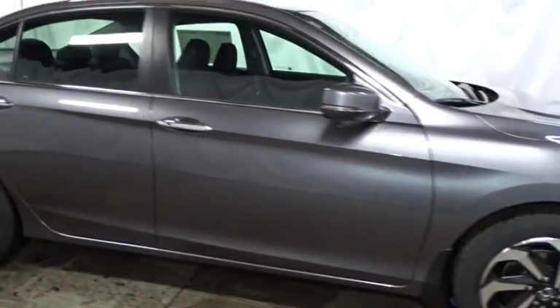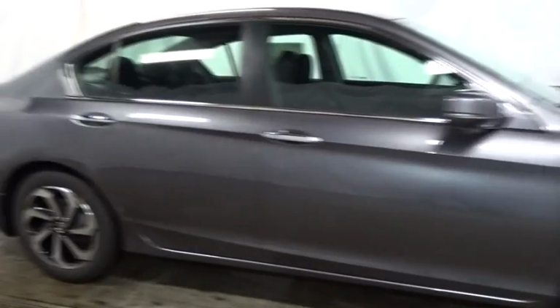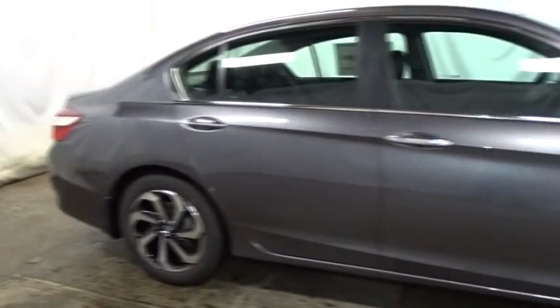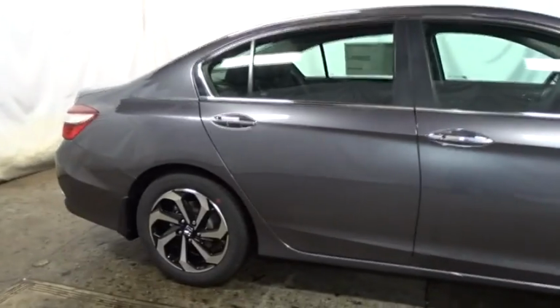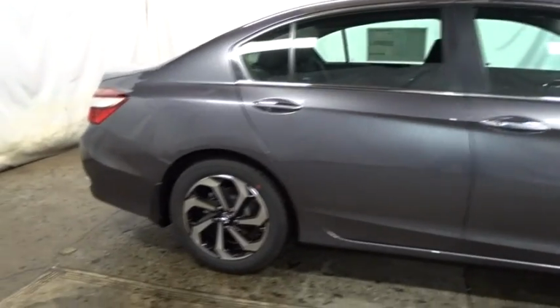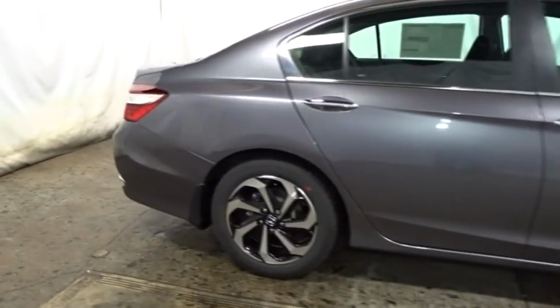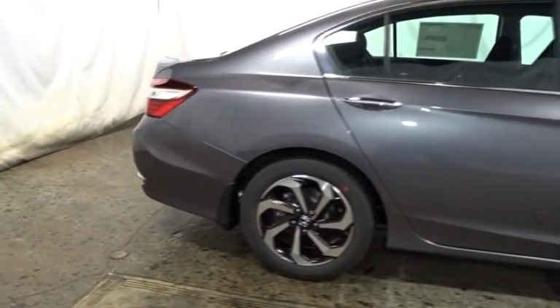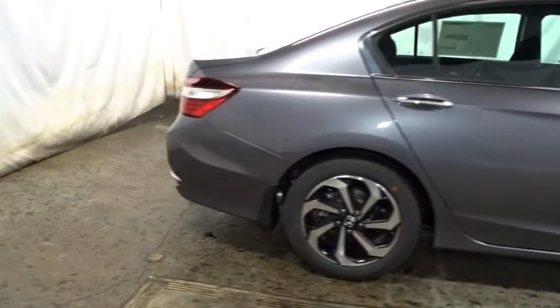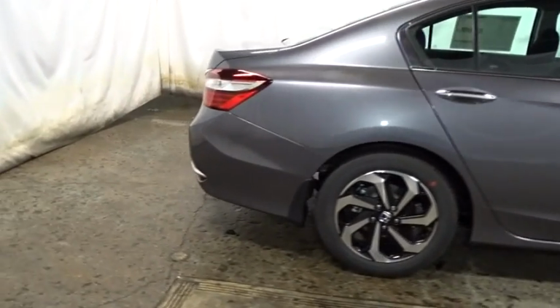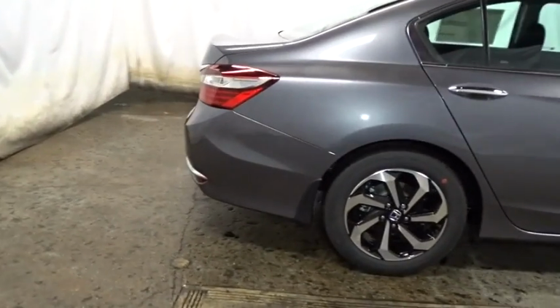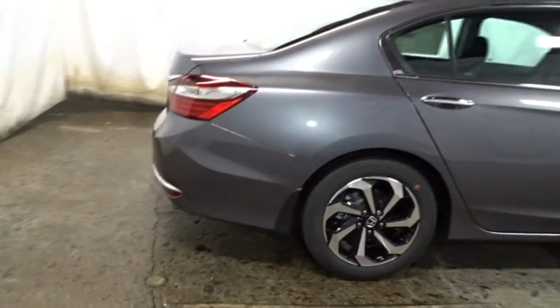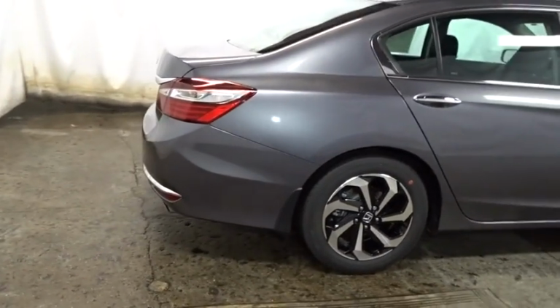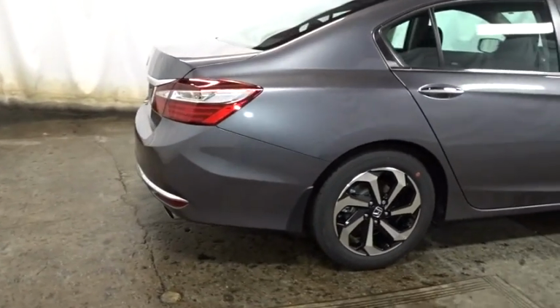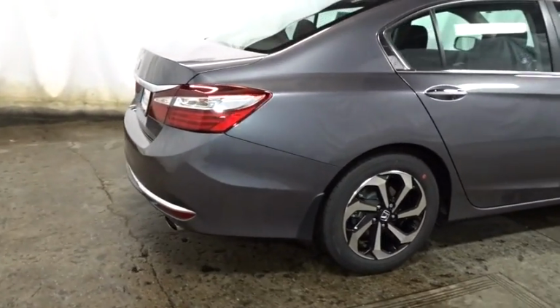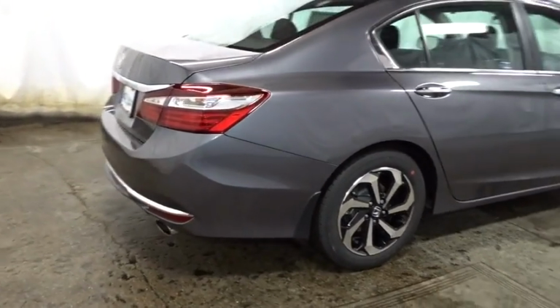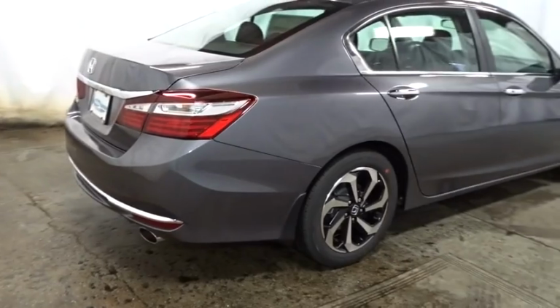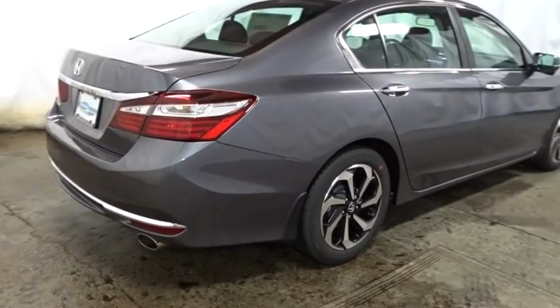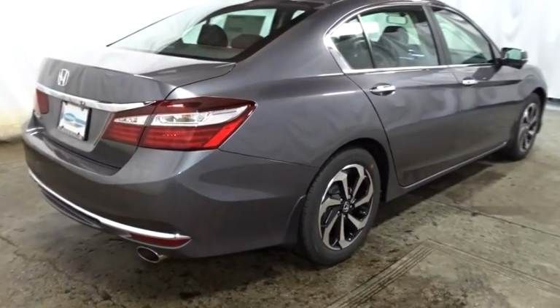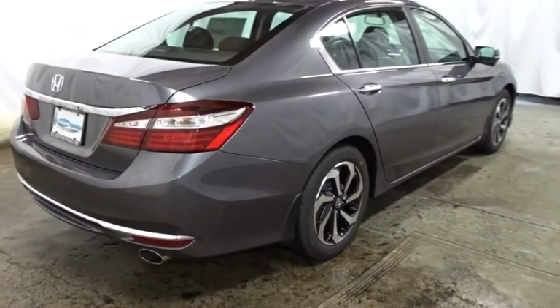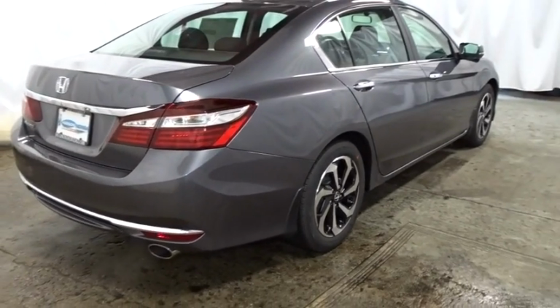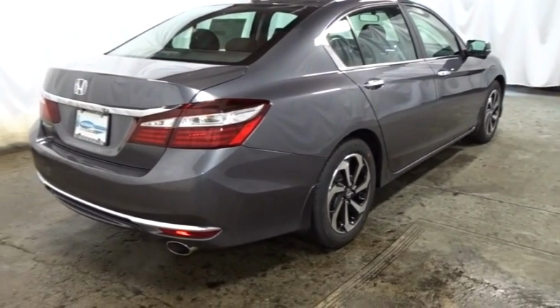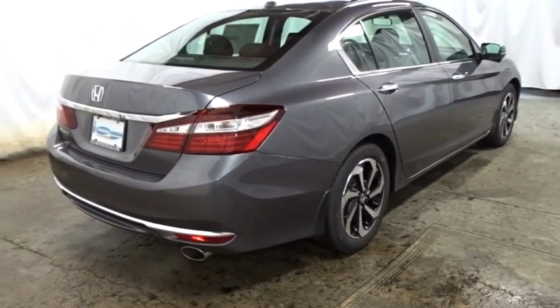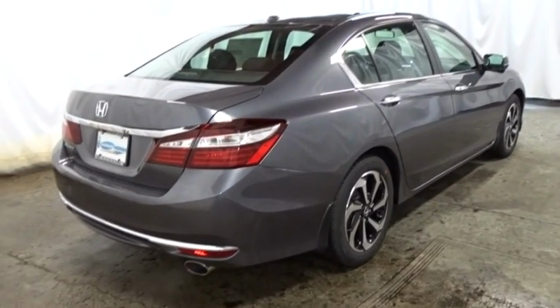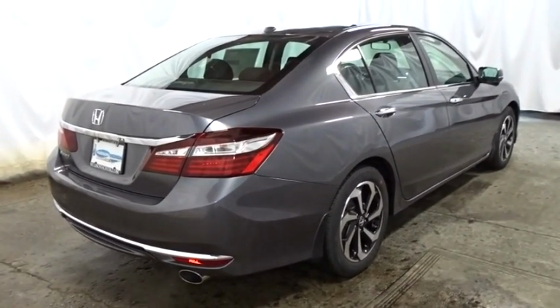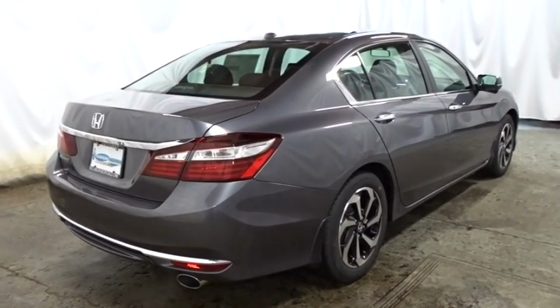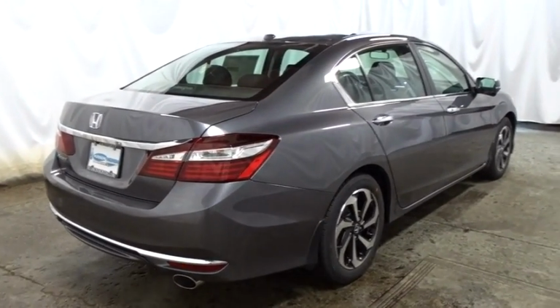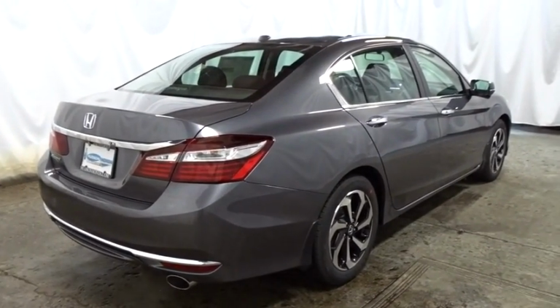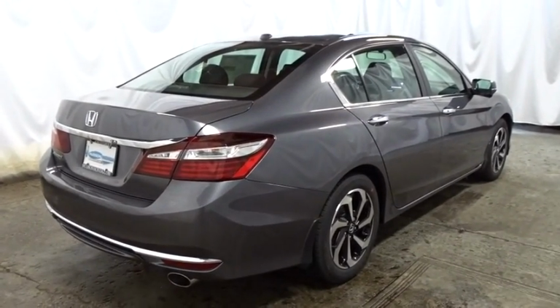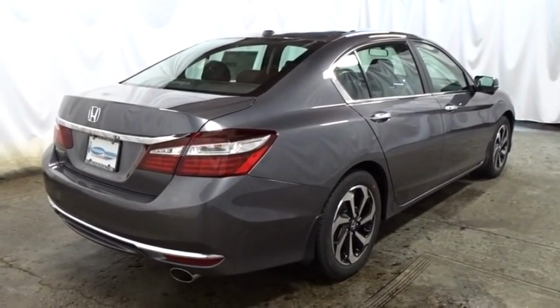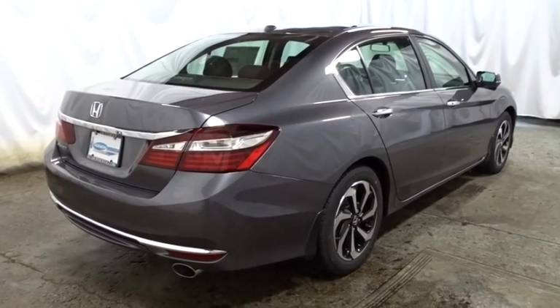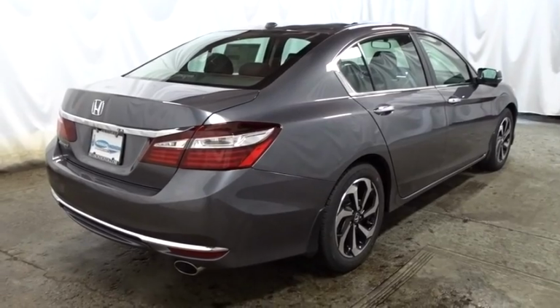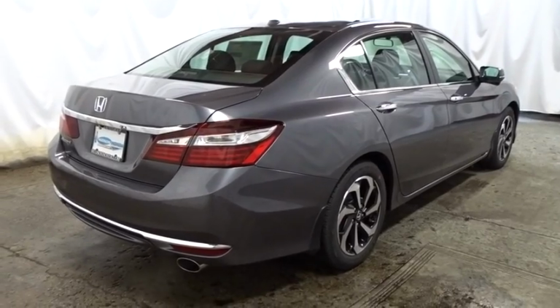Outside temperature gauge. Day and night rear view mirror. Cloth seat trim. Engine immobilizer. Low tire pressure warning. Power rear window sunshade. Your new ride is just a phone call away.